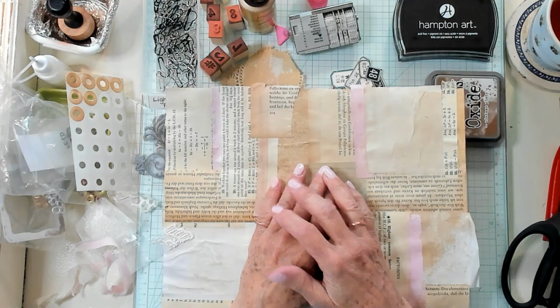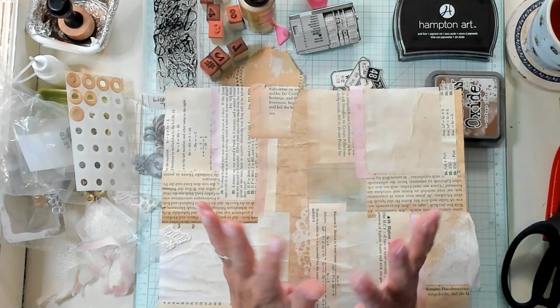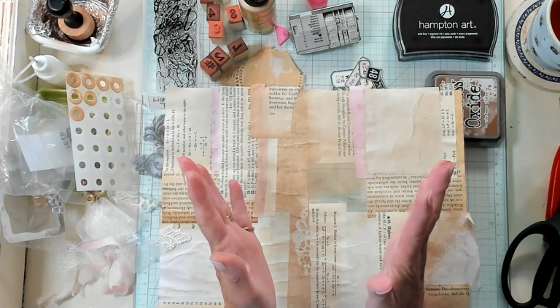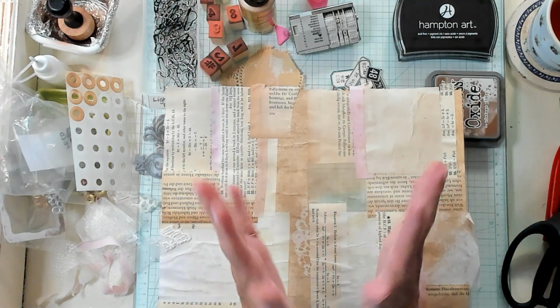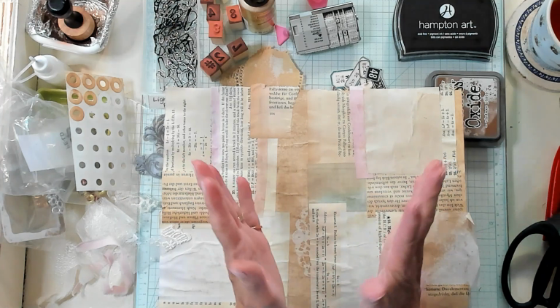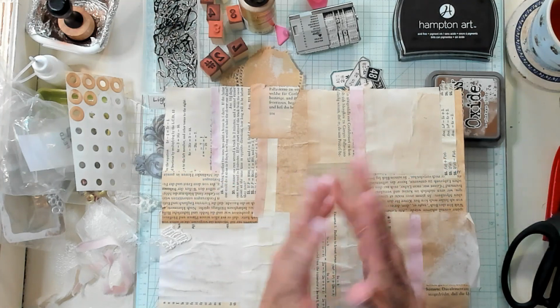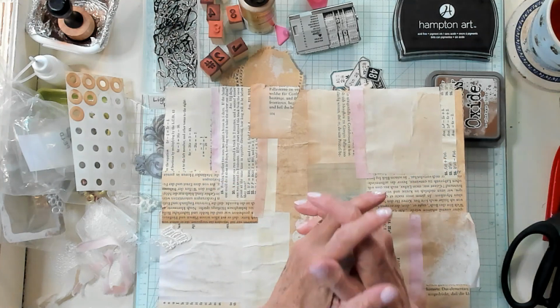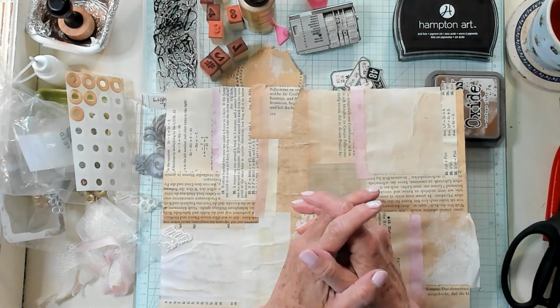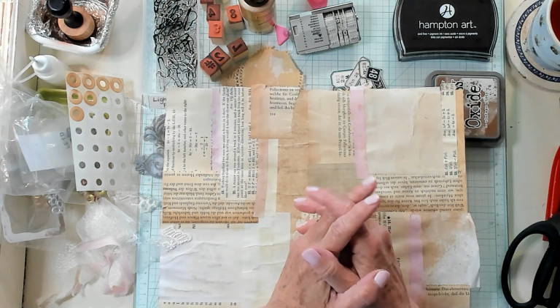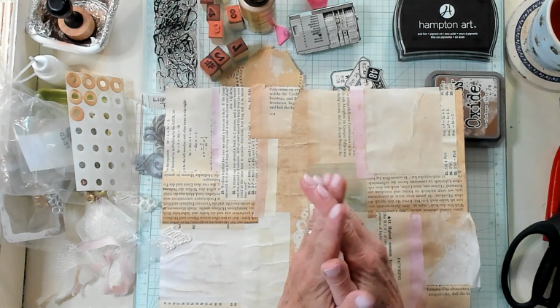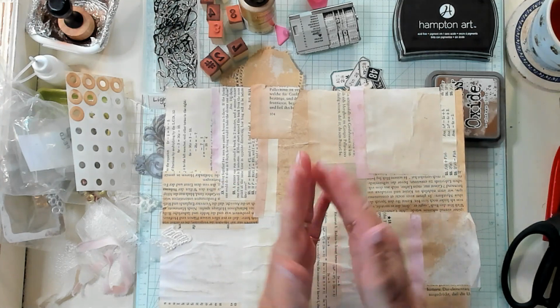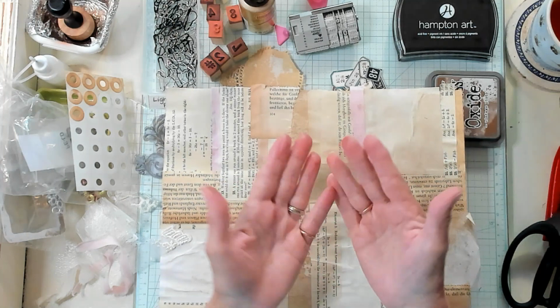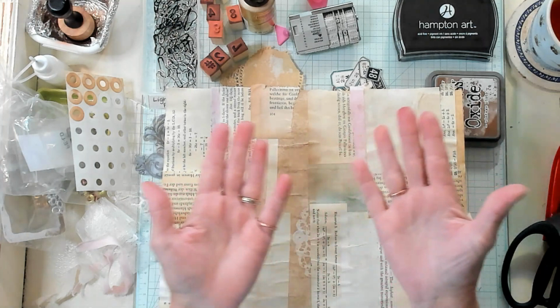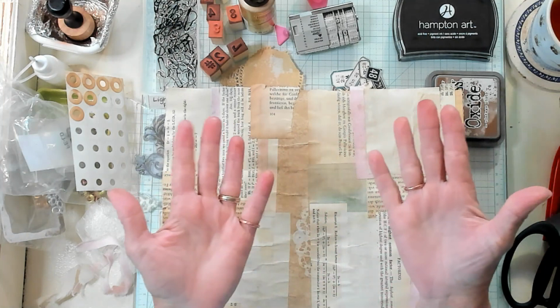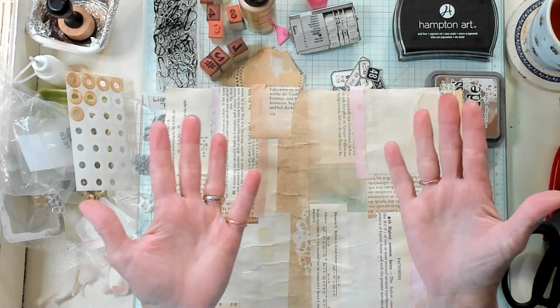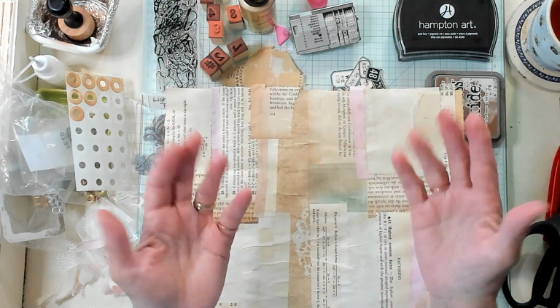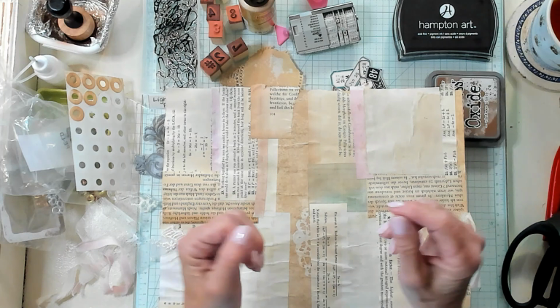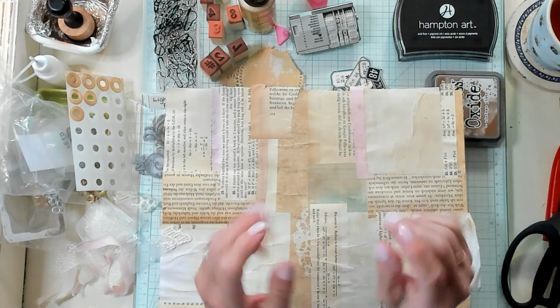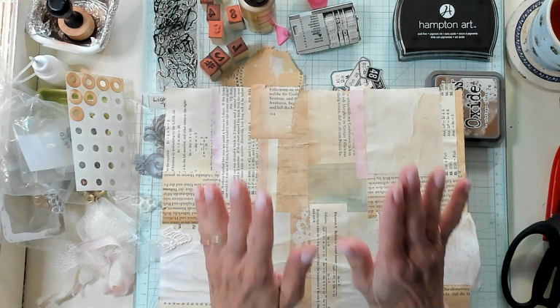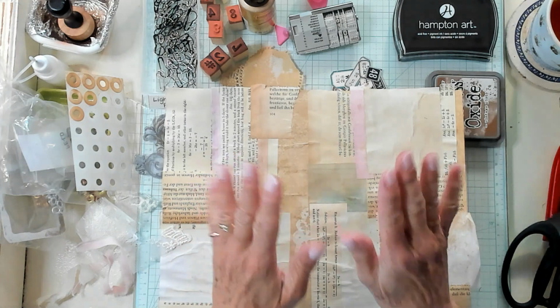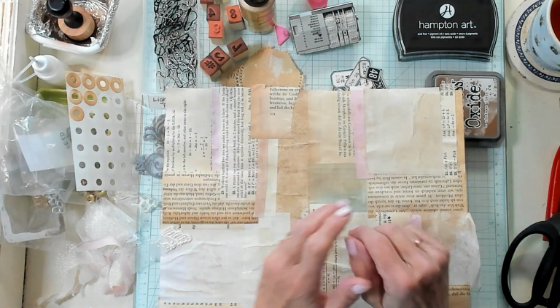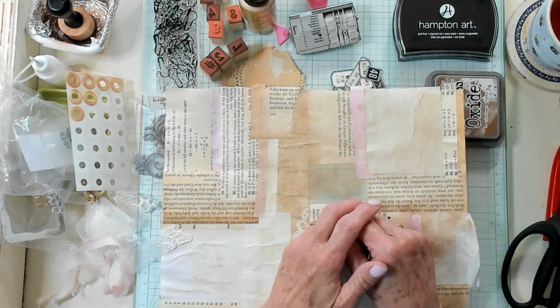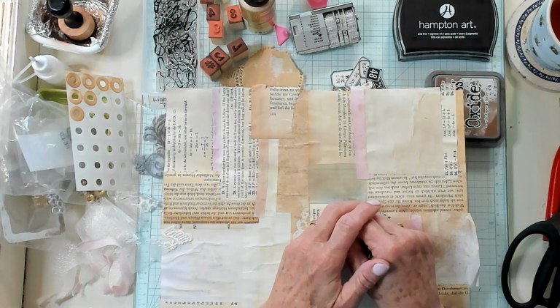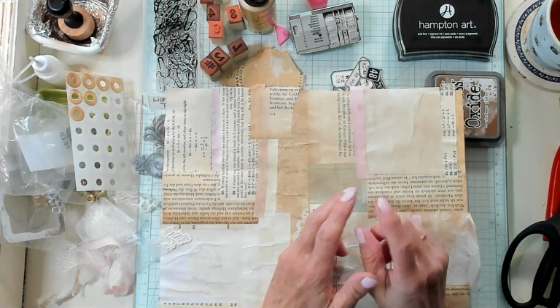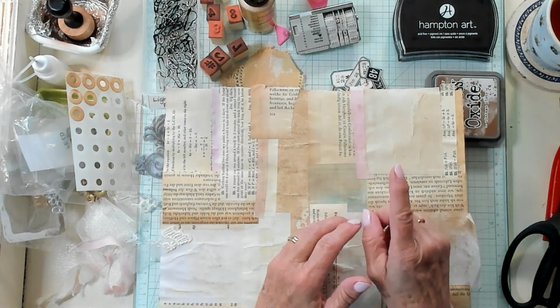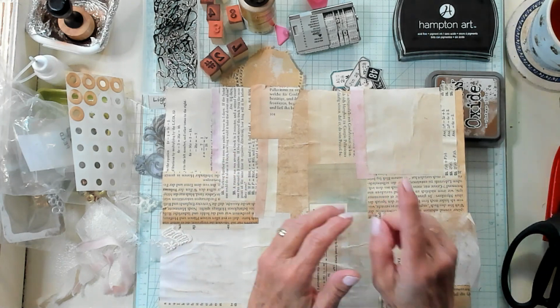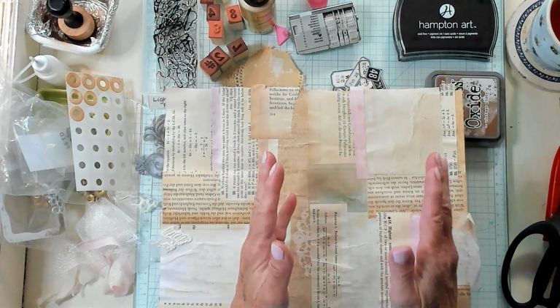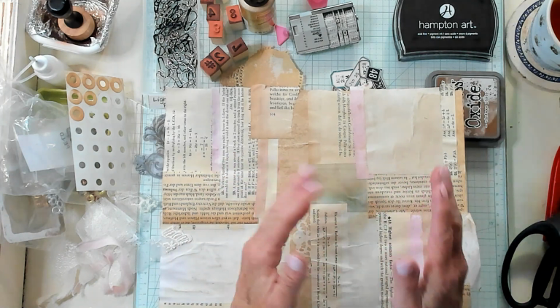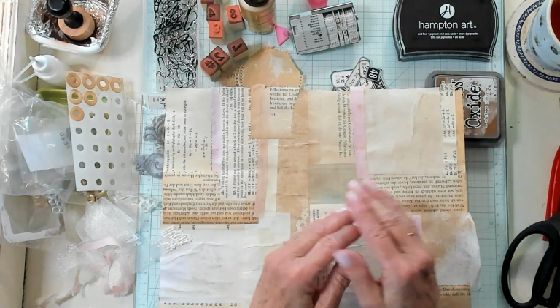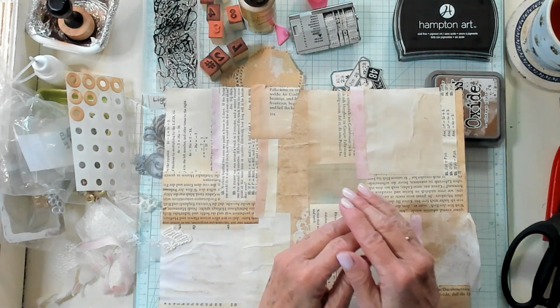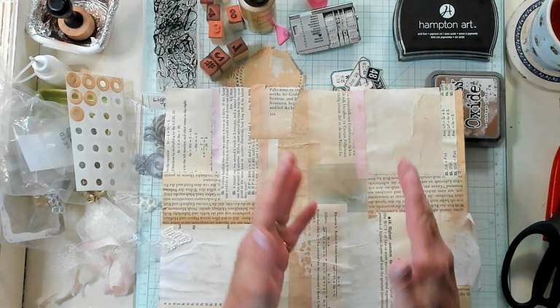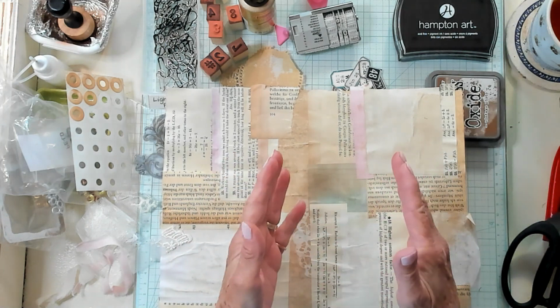Hi, Best Buds. It's Kathy with Kathy's Garden. I'm so happy that you've joined me today. Today, we're going to make easy collage paper dangles.